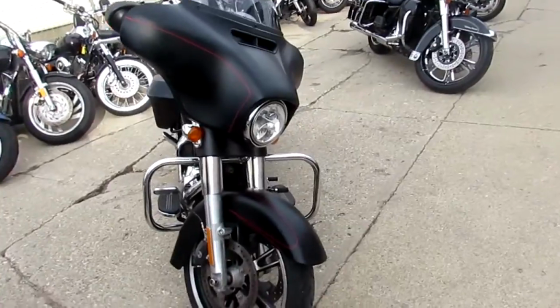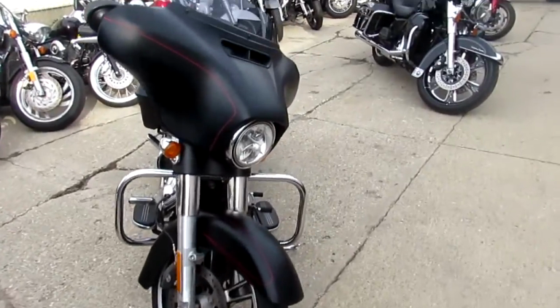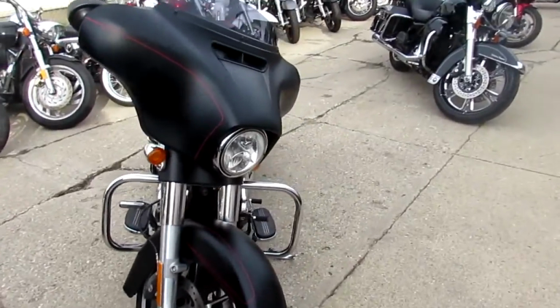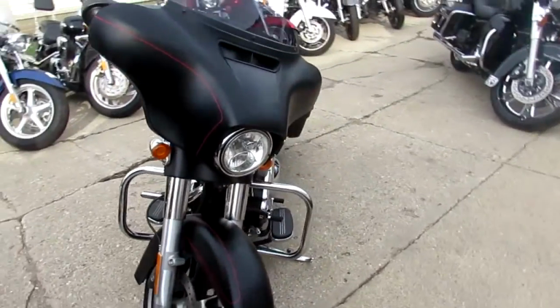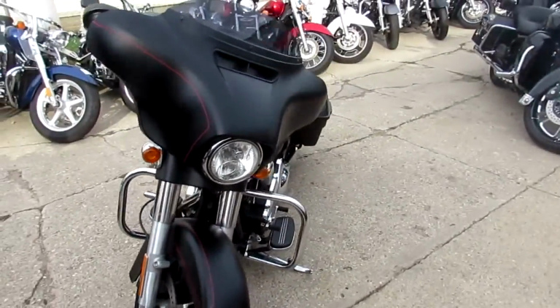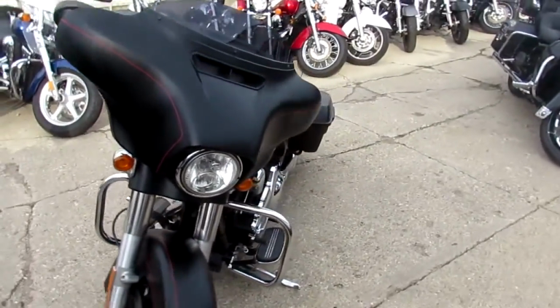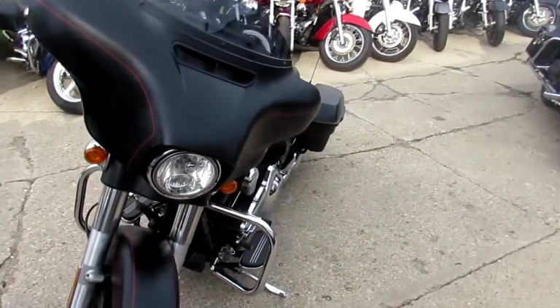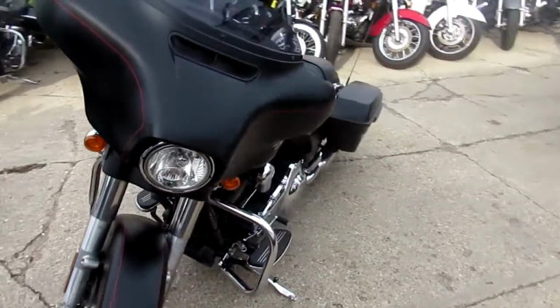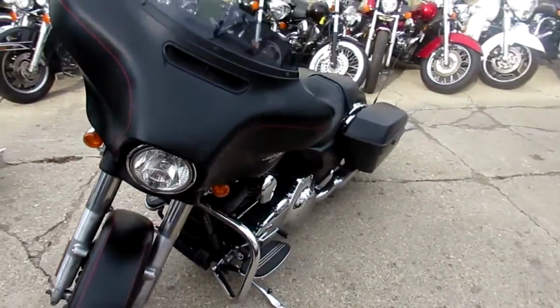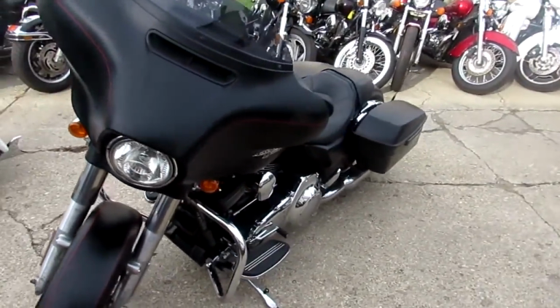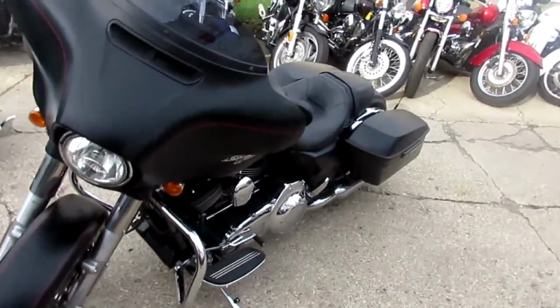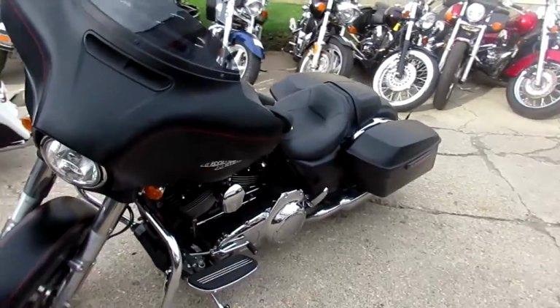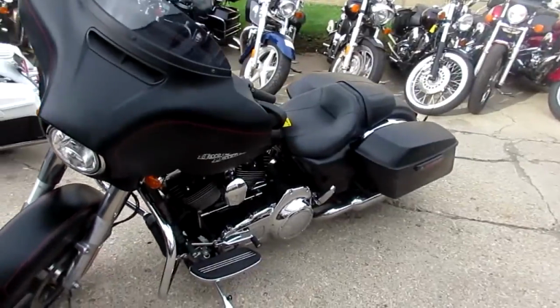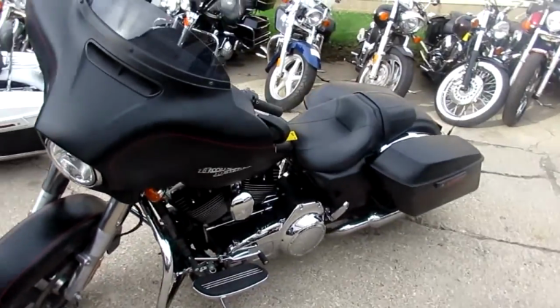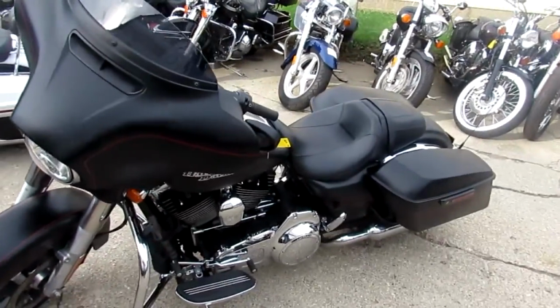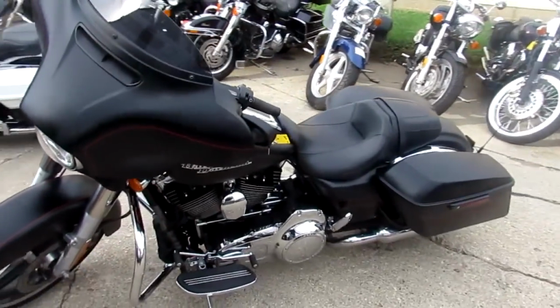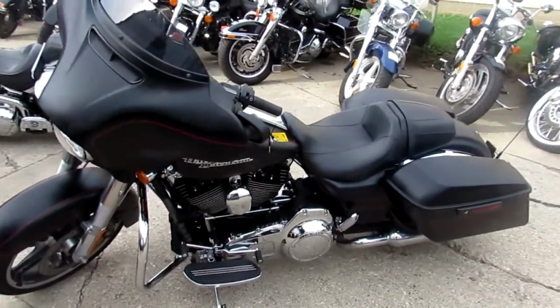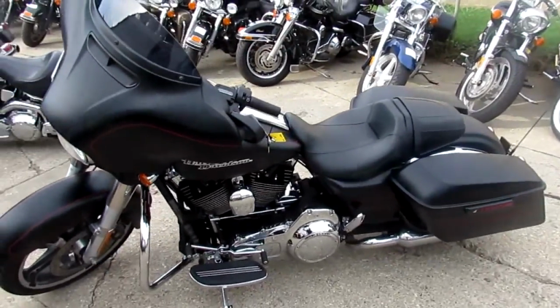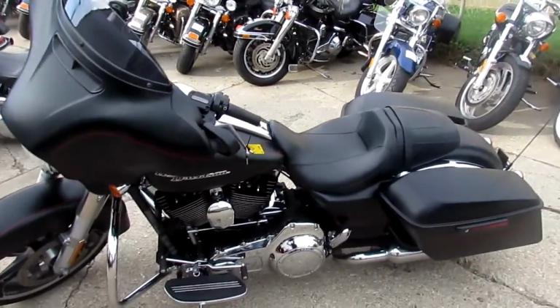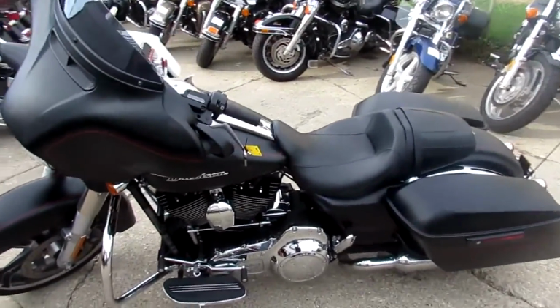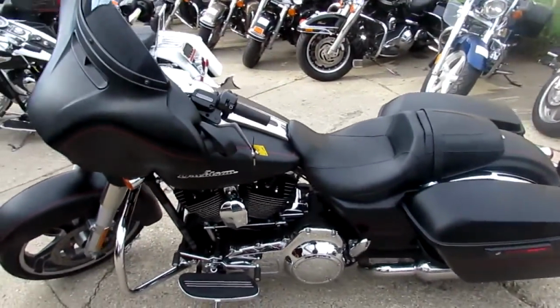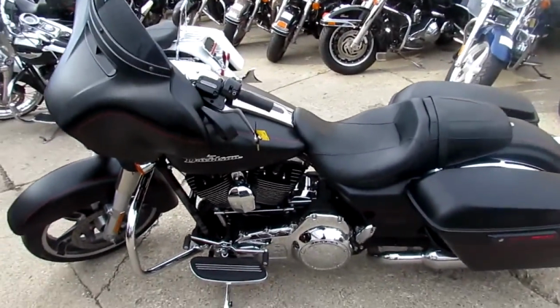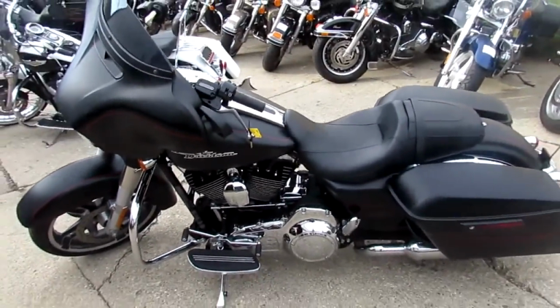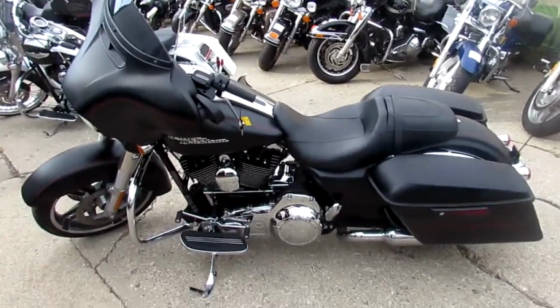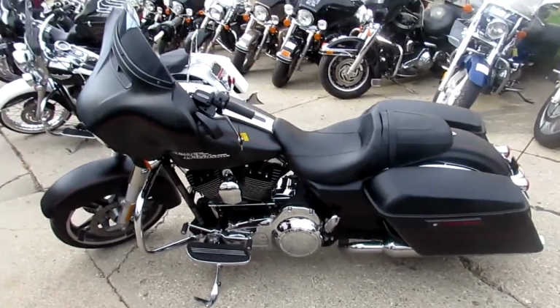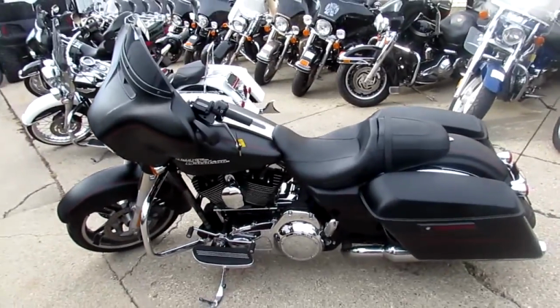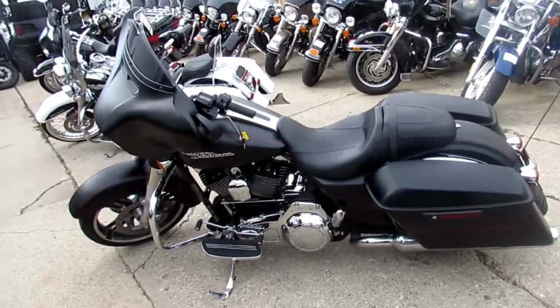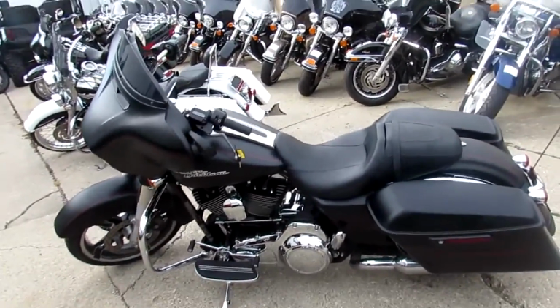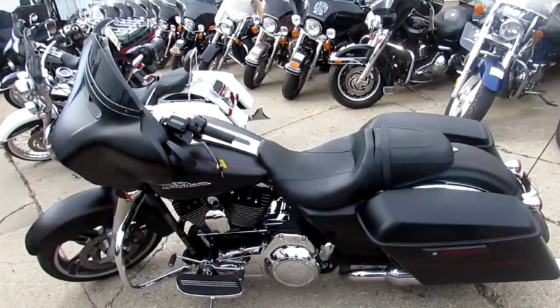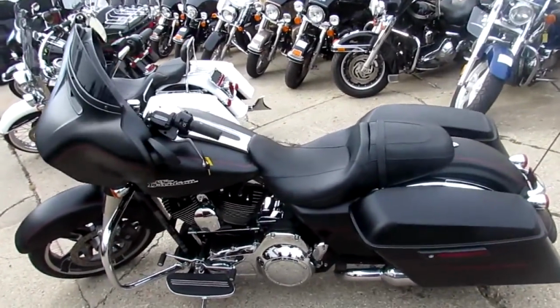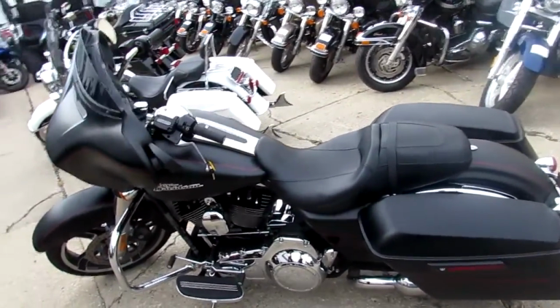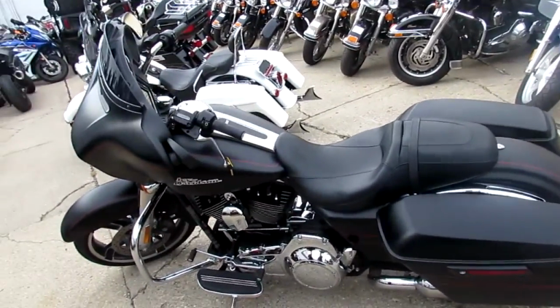Won't be here long, don't miss out. We got guaranteed financing, we can help with out of state financing, and we can assist with shipping nationwide. Don't miss this one guys, it's ApprovalPowerSports.com.